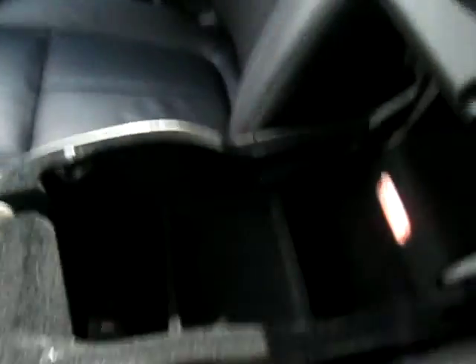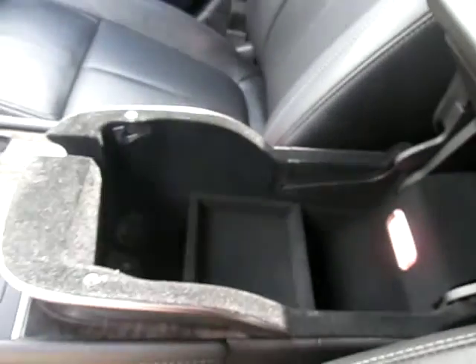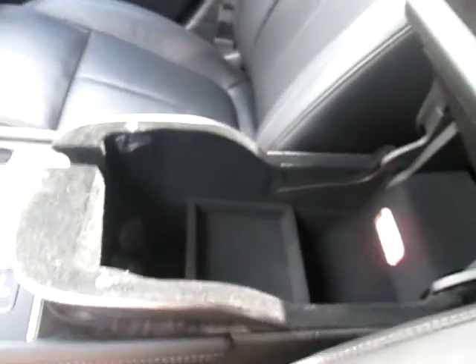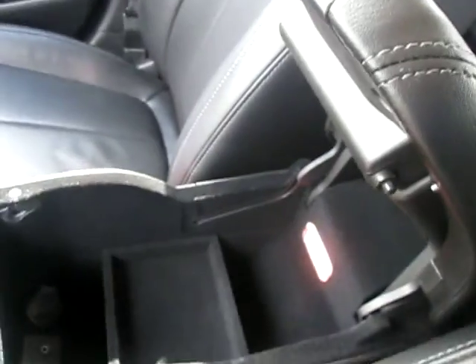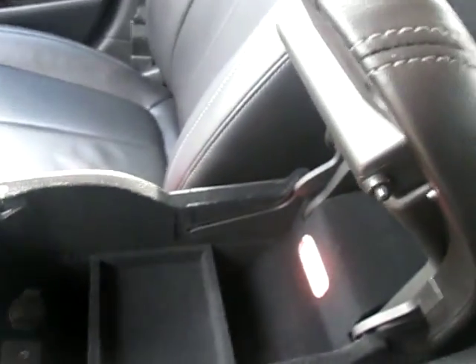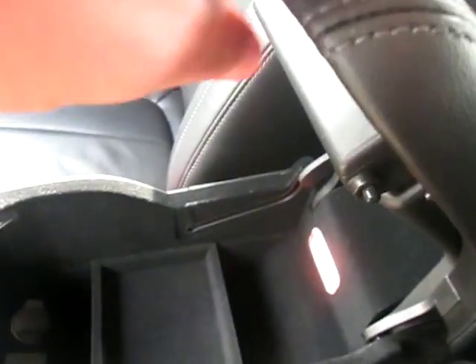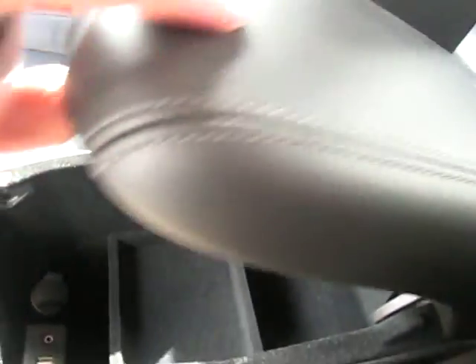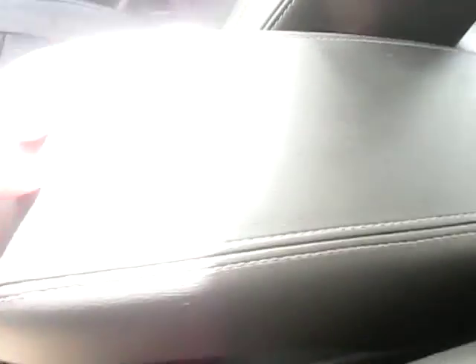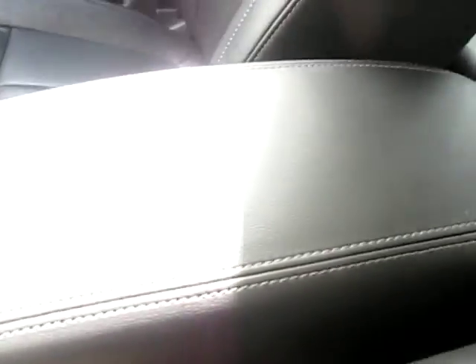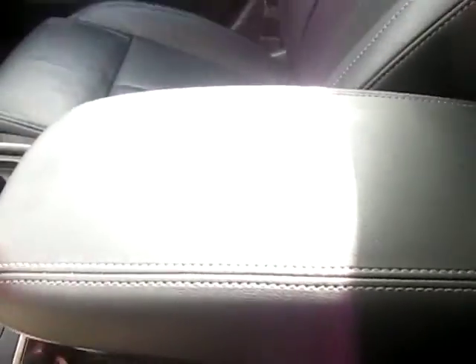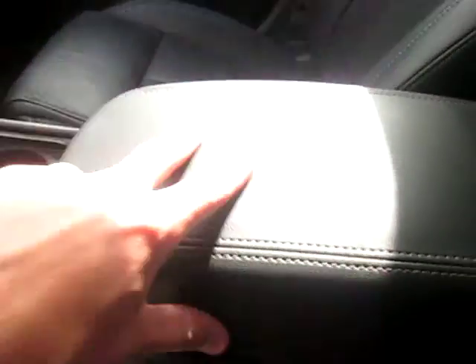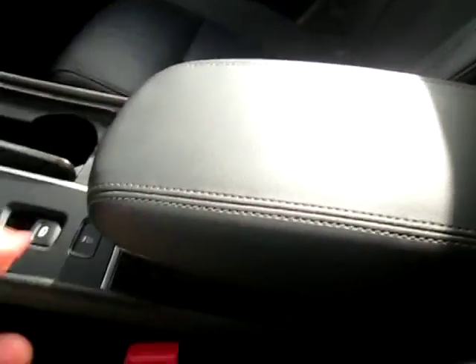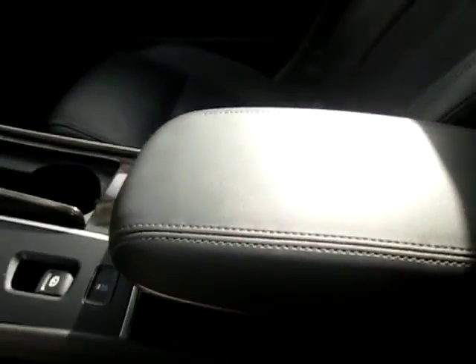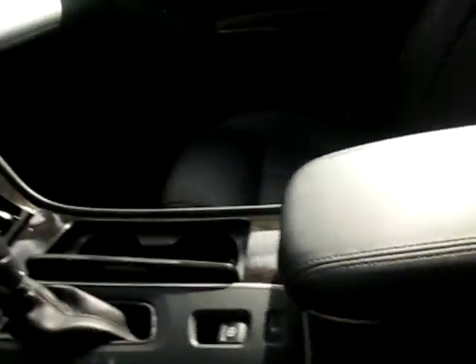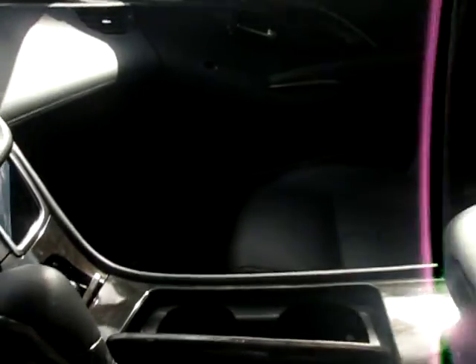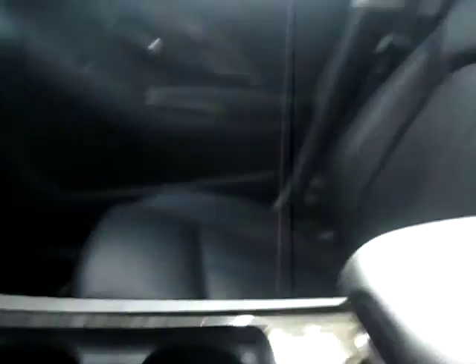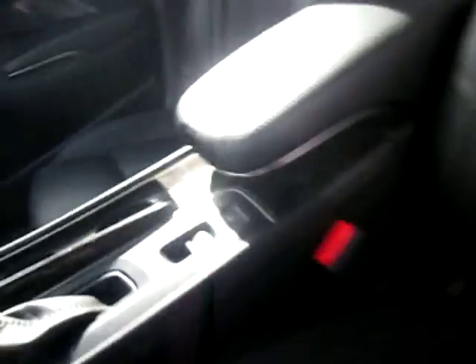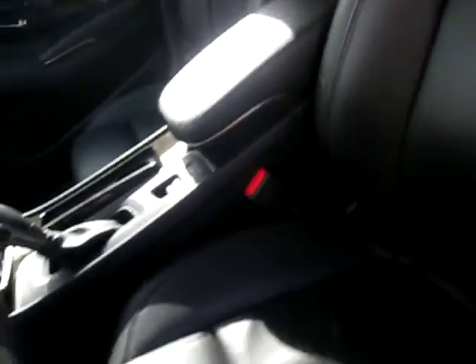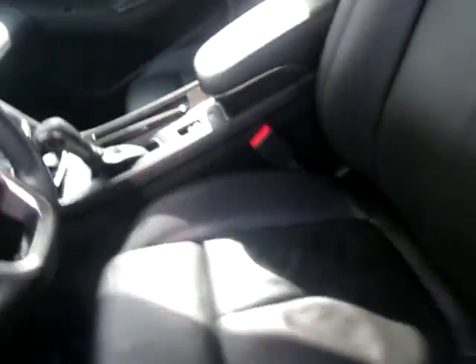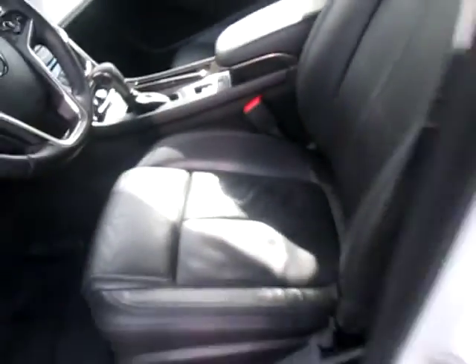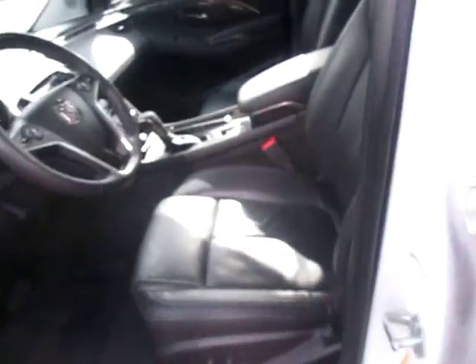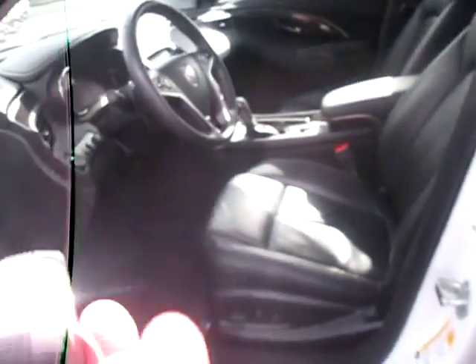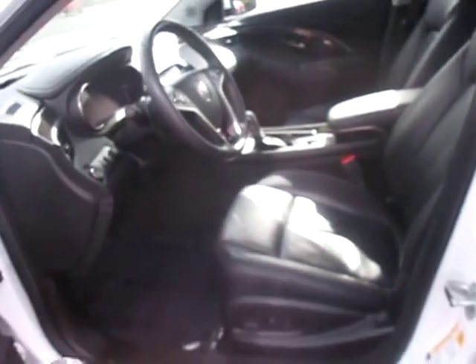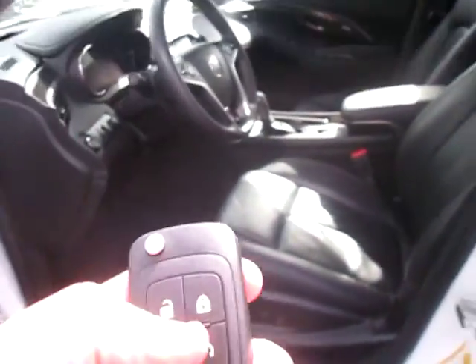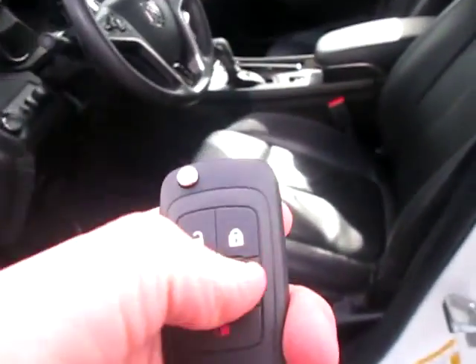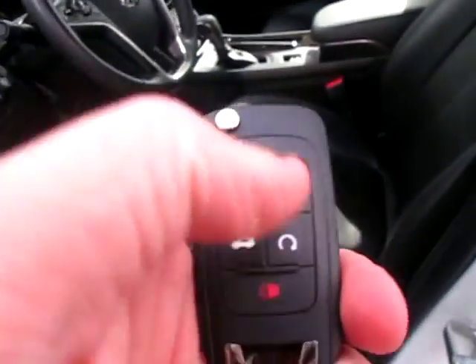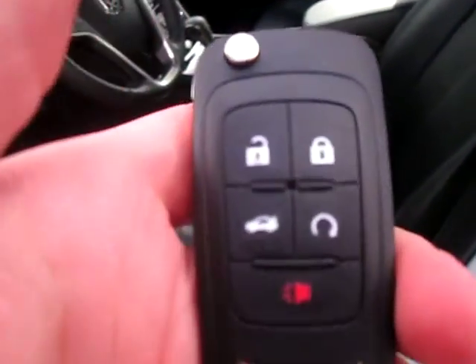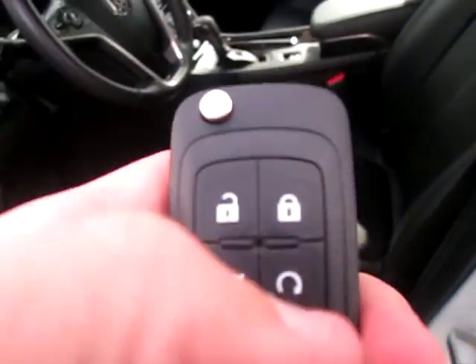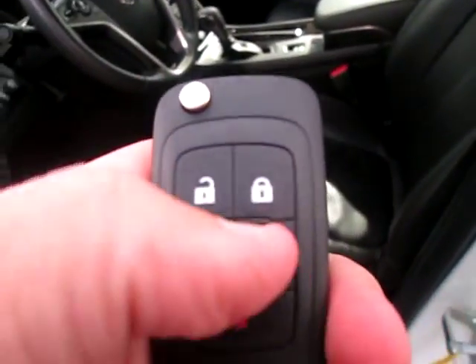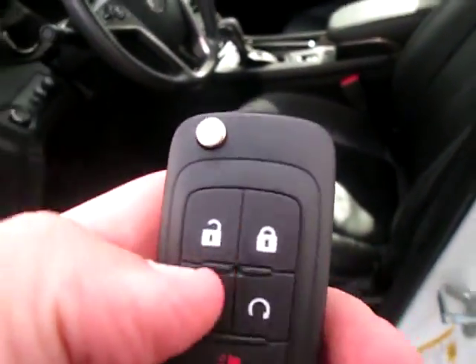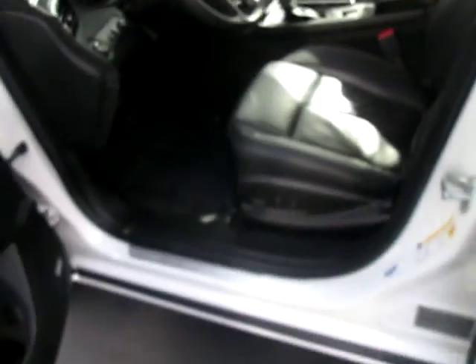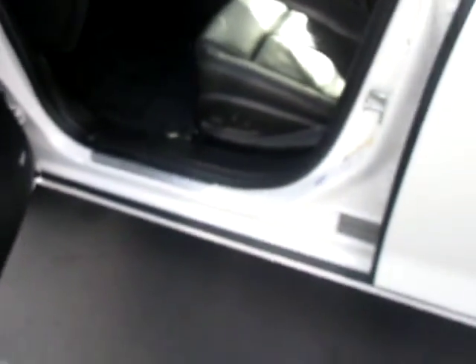The rear seat does fold back — it's all in one motion. The leather is in great condition. It does have the remote start right there as well as the trunk button.